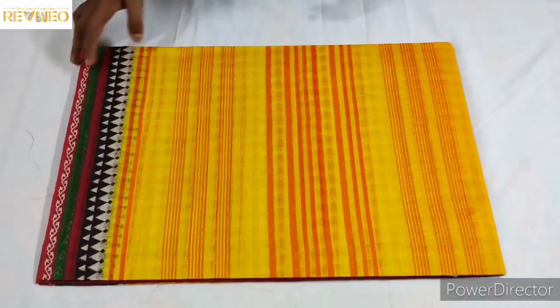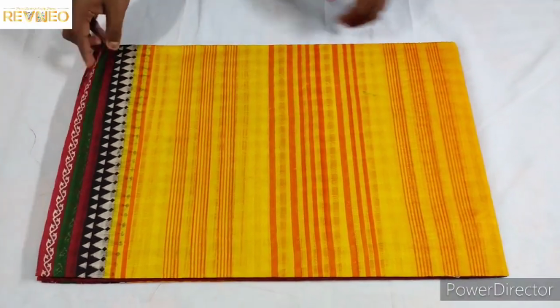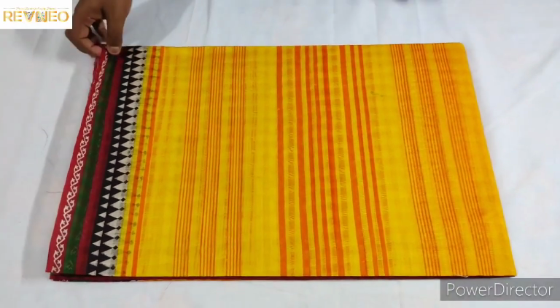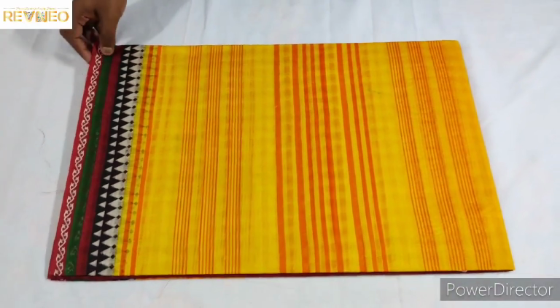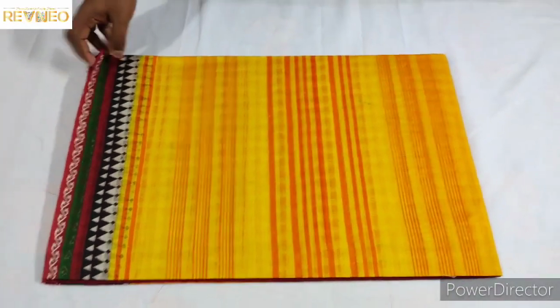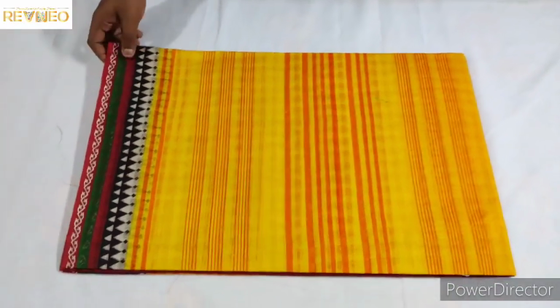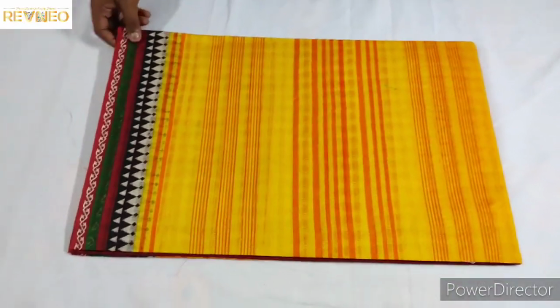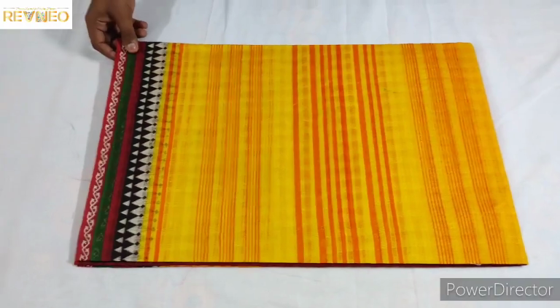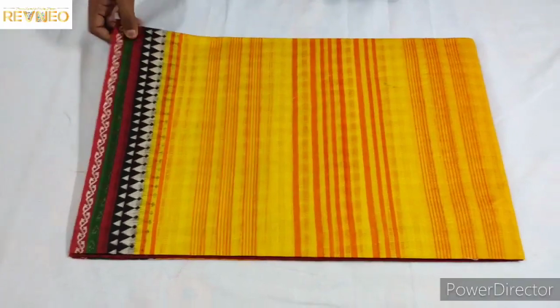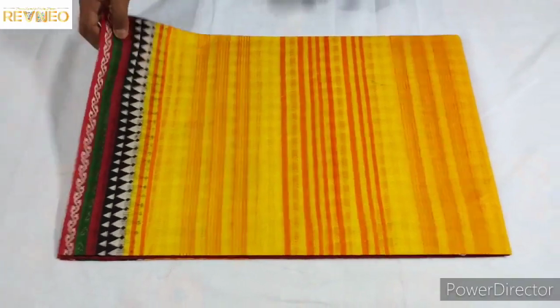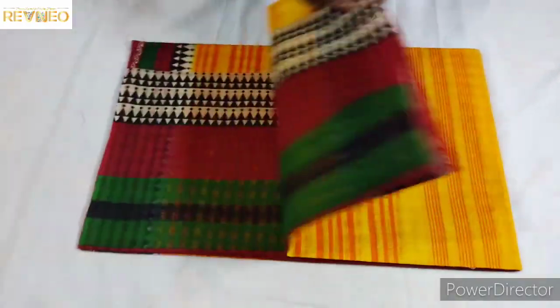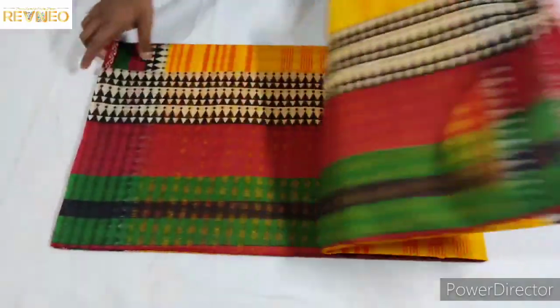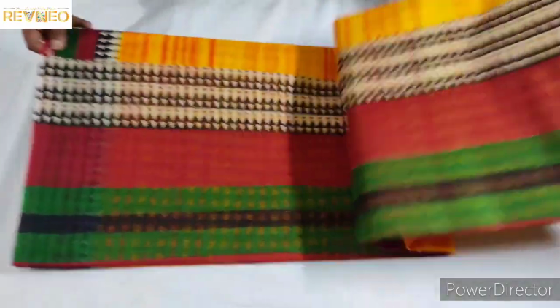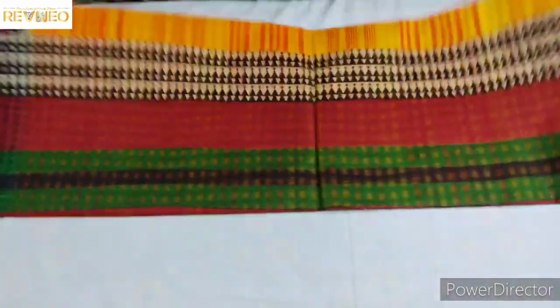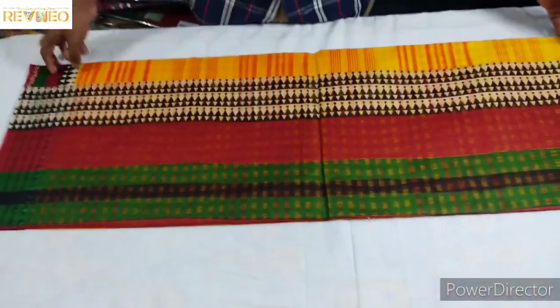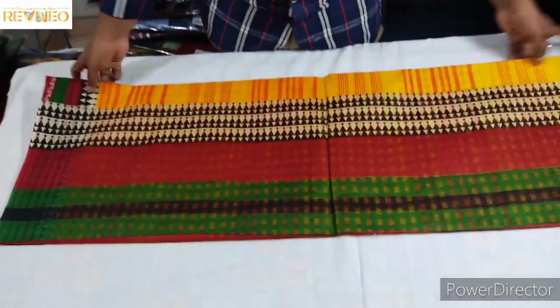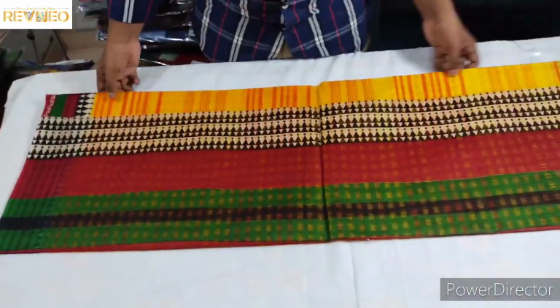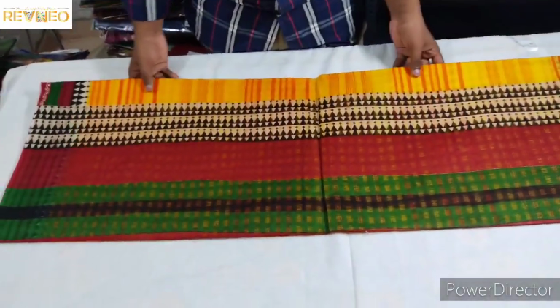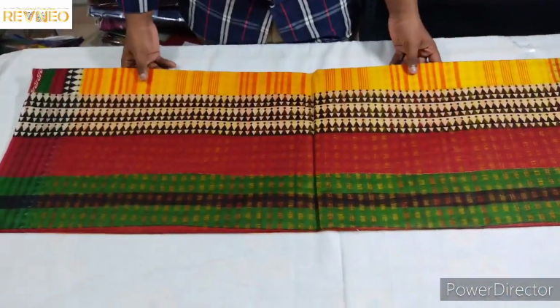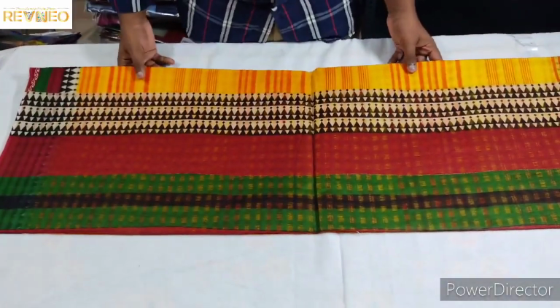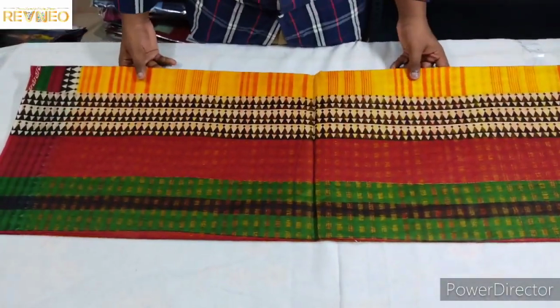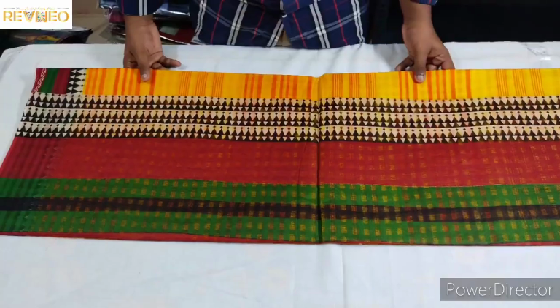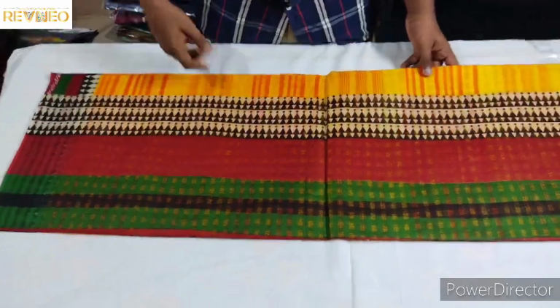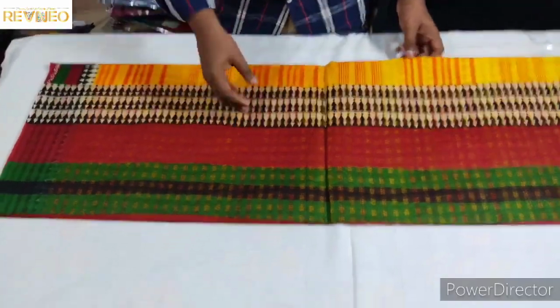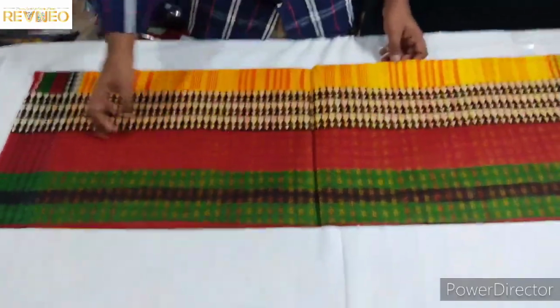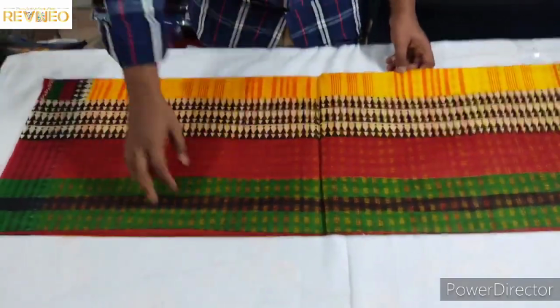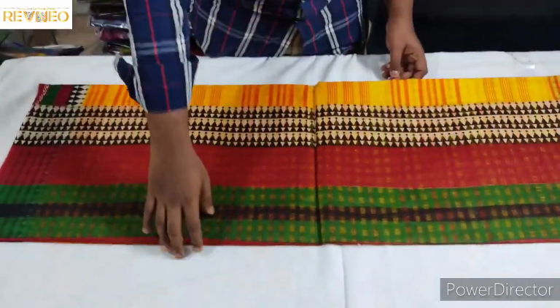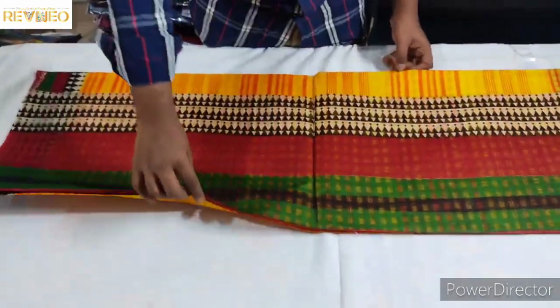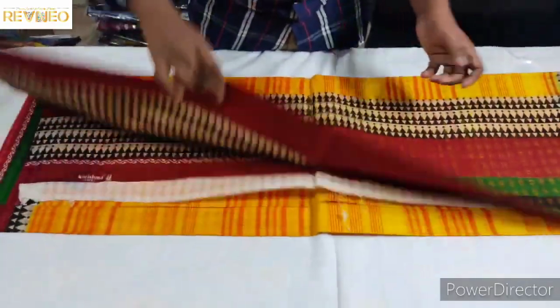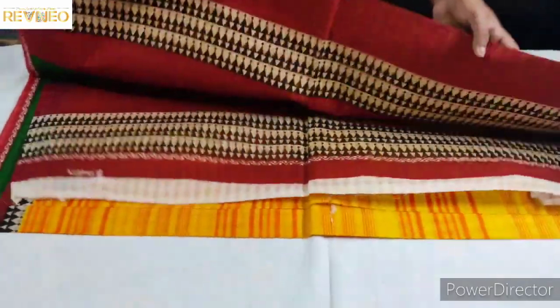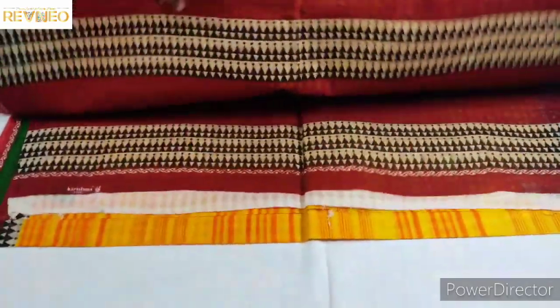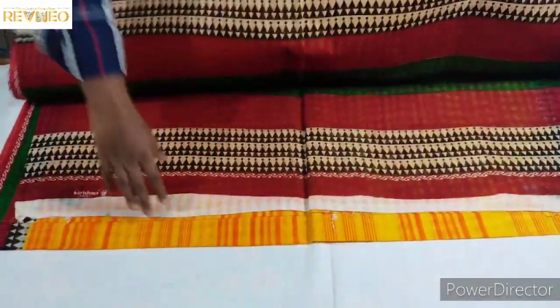We will put some leaf in the same way. The leaf has red and green; the color is yellow with the brown — it depends on the color. Now we will put some leaf here.